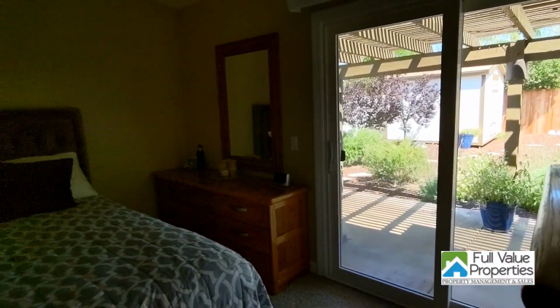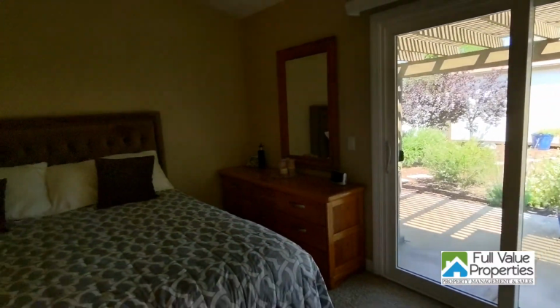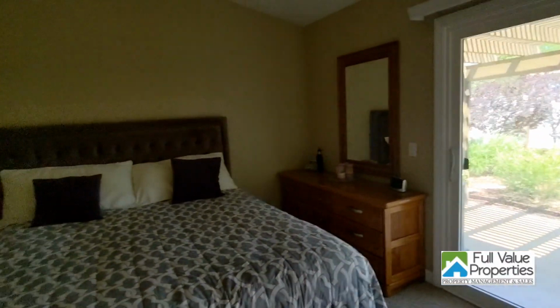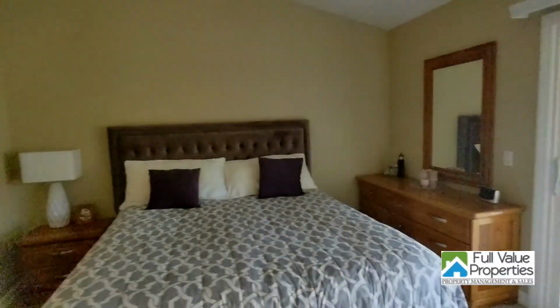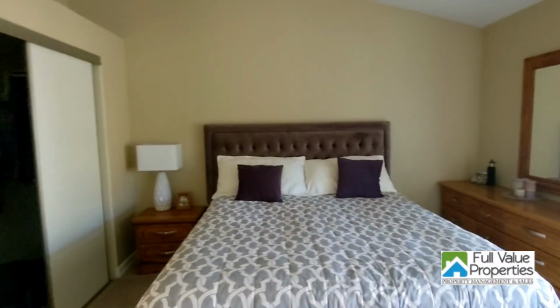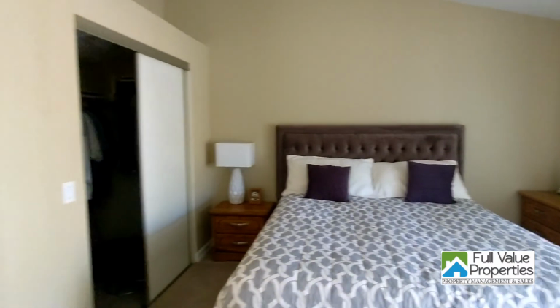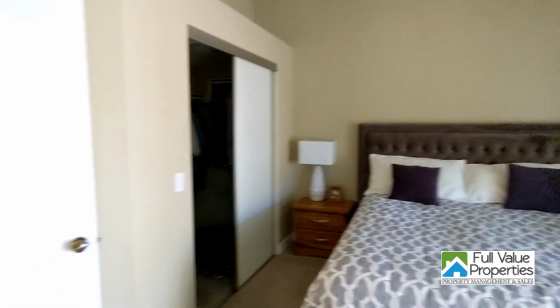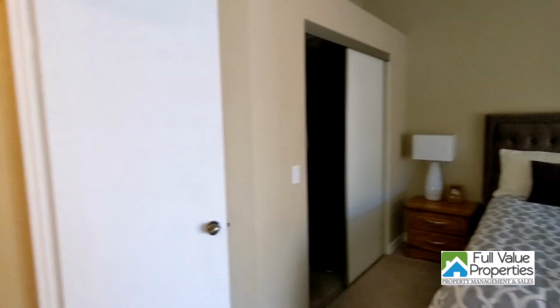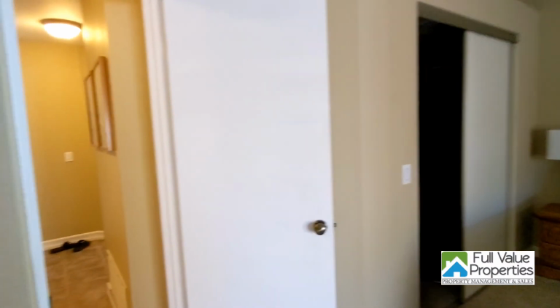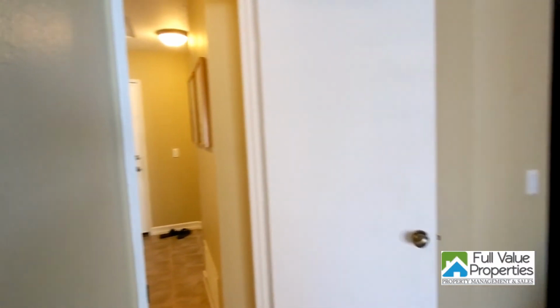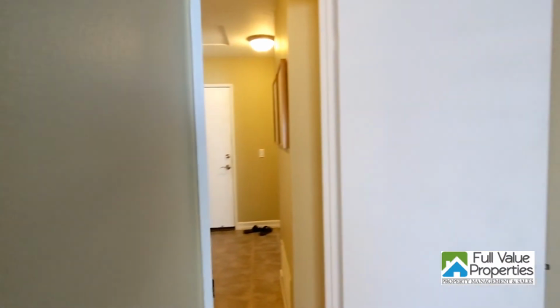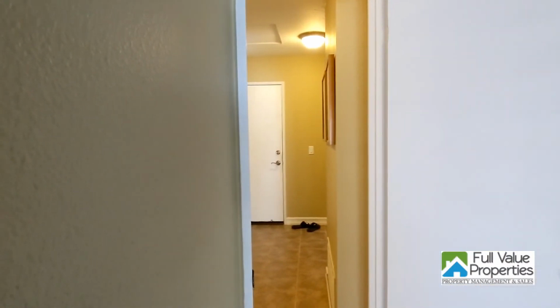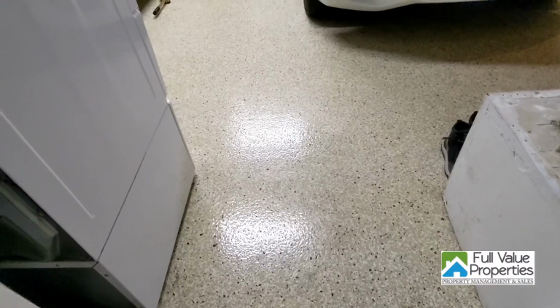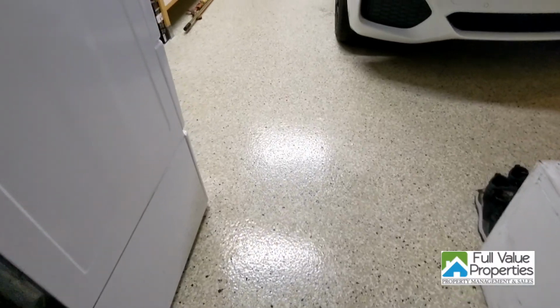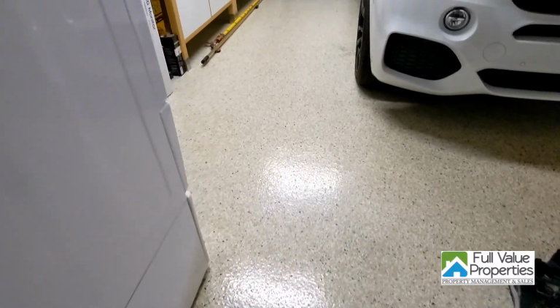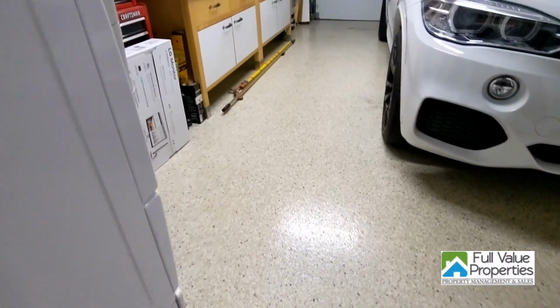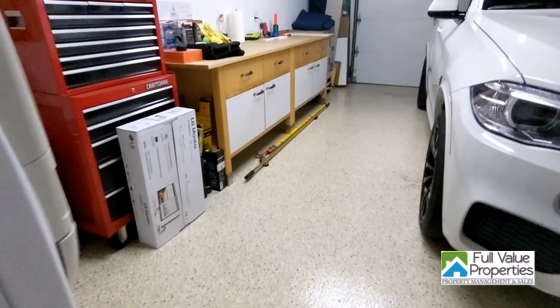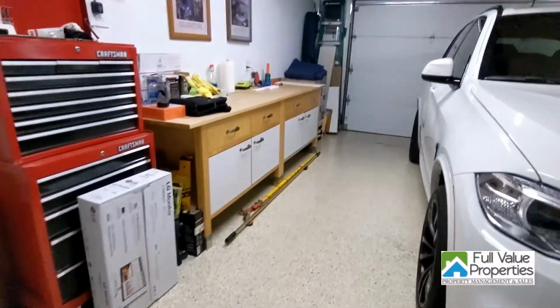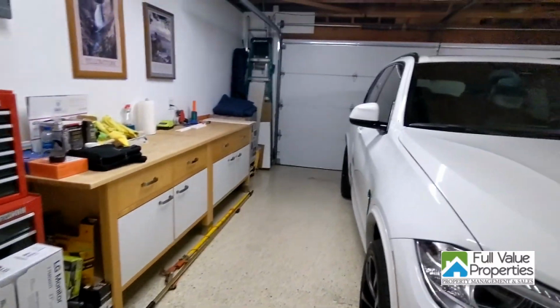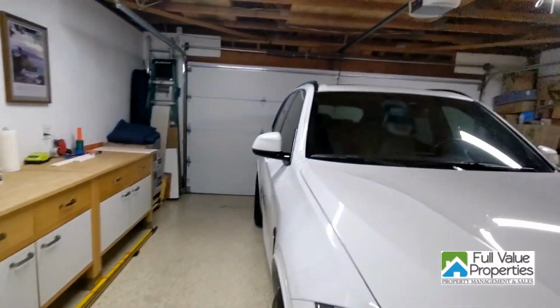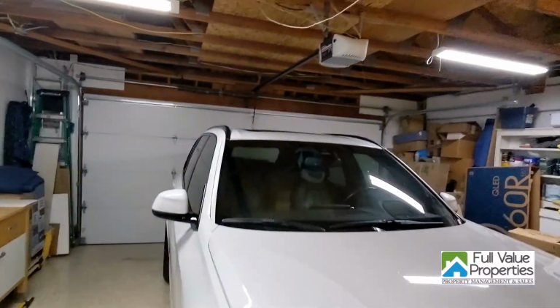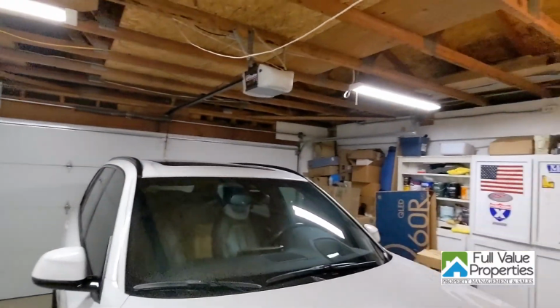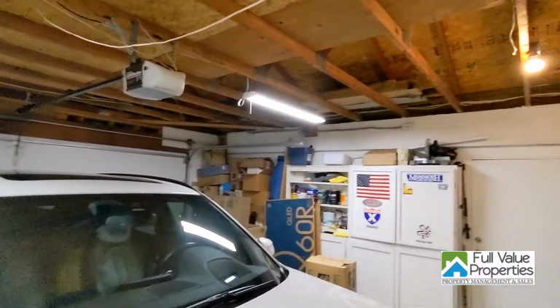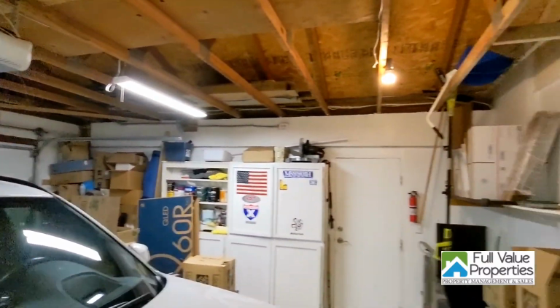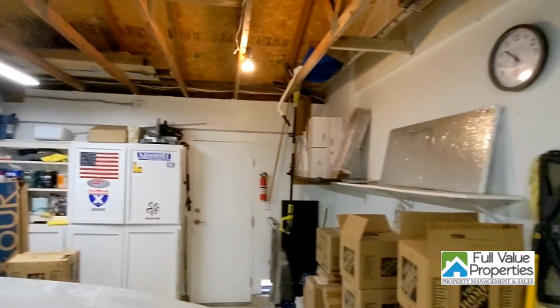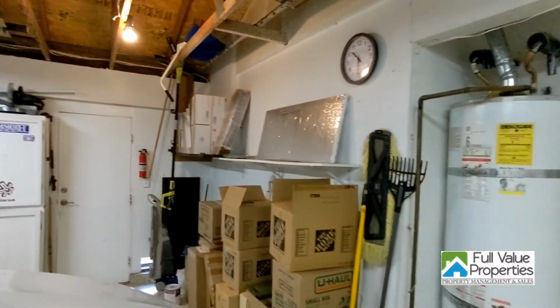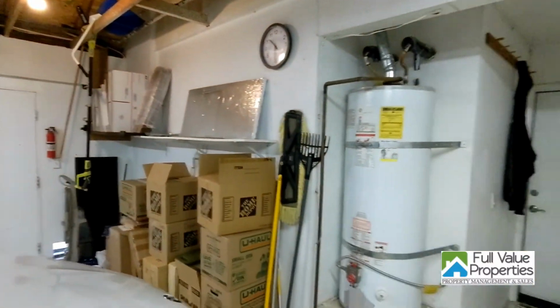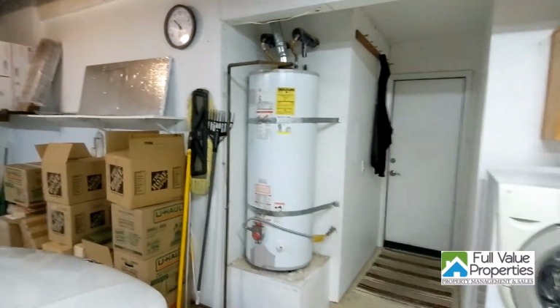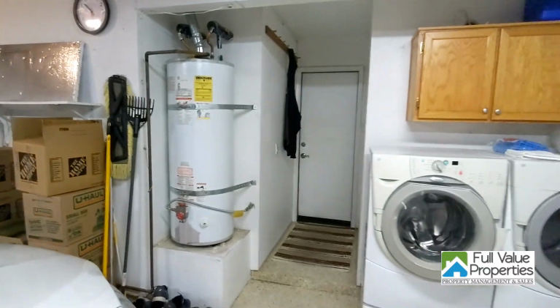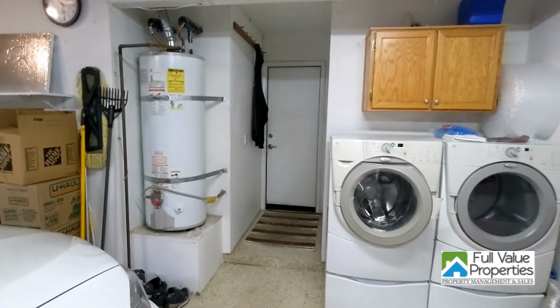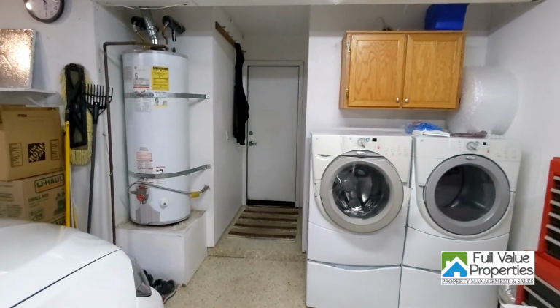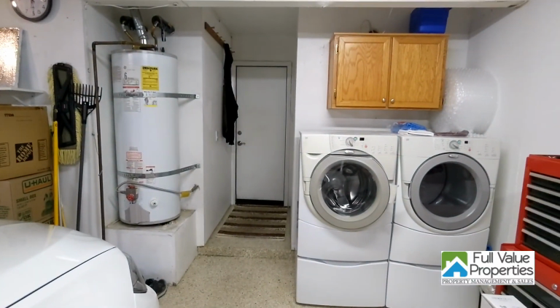This is a very well-appointed home. Let's take a look at the garage. As you can see, the floor has been sealed, there's storage above, and the garage features the water heater and washer and dryer.